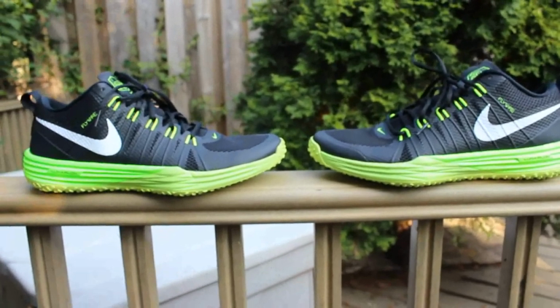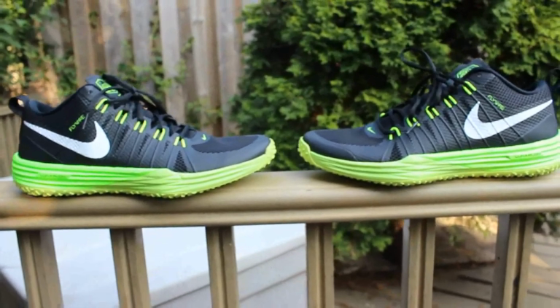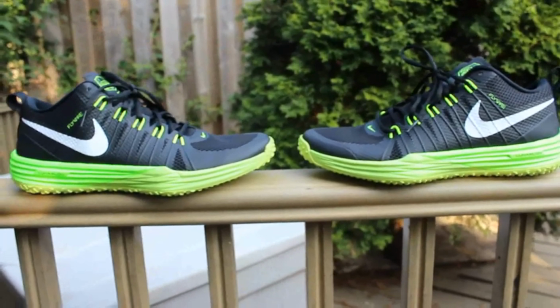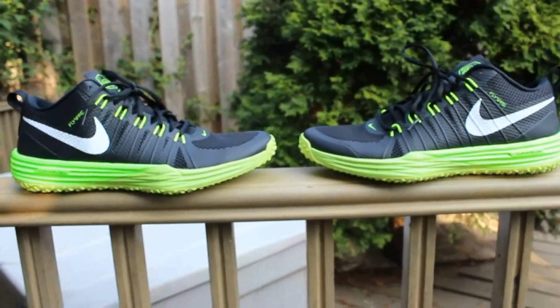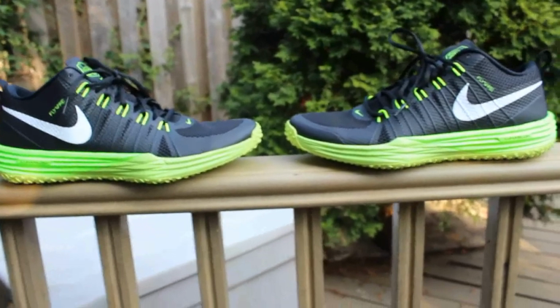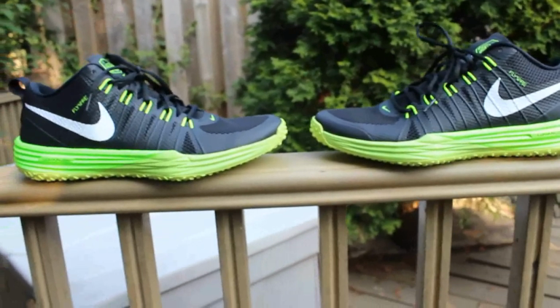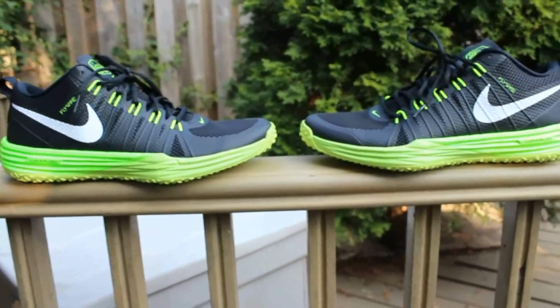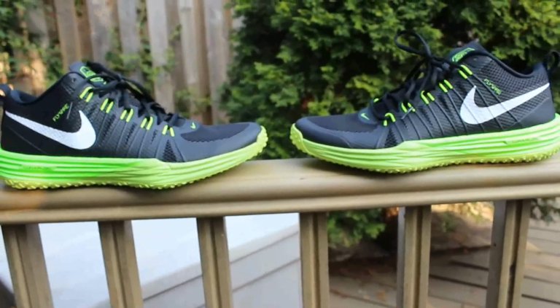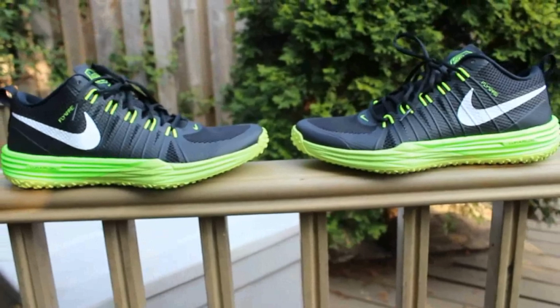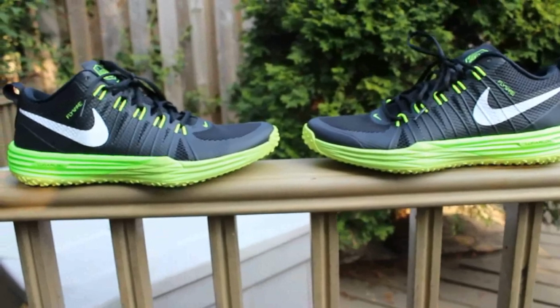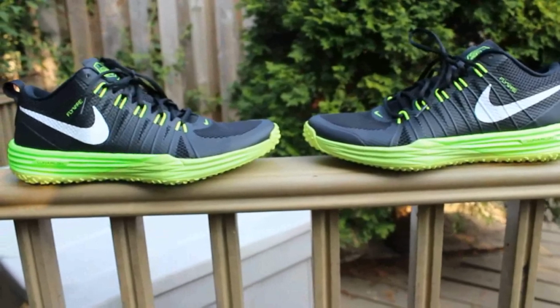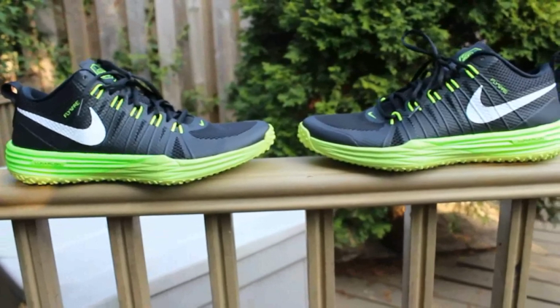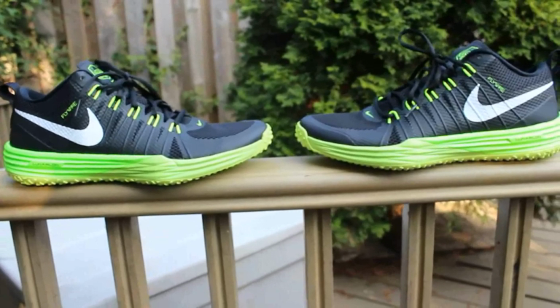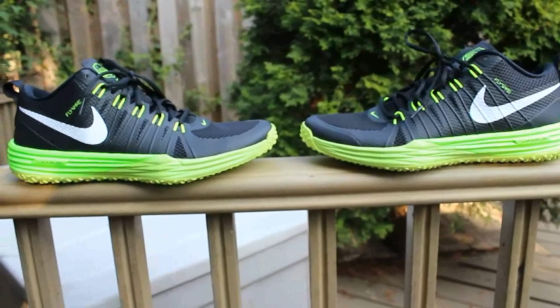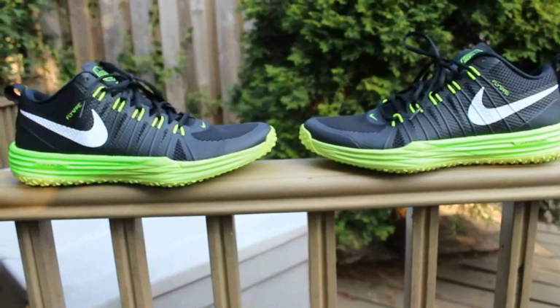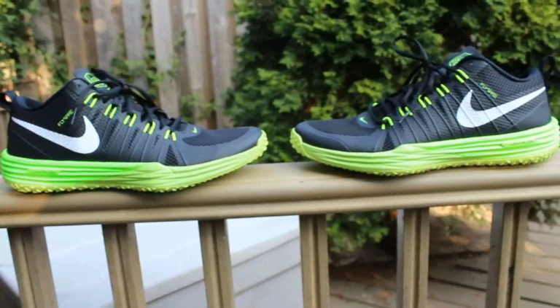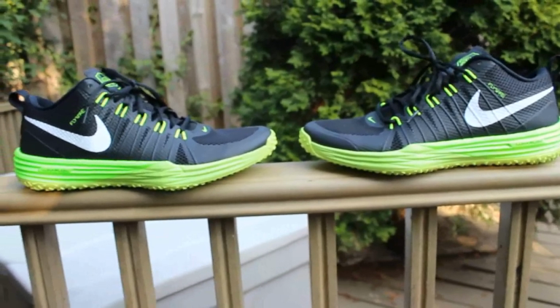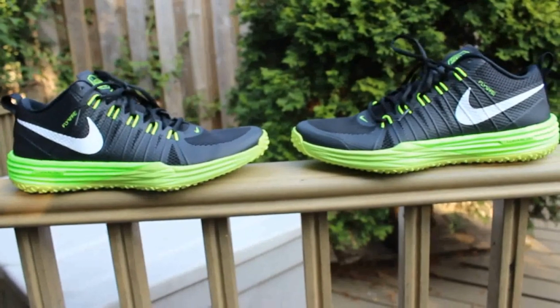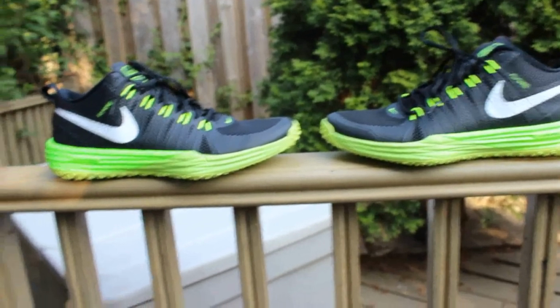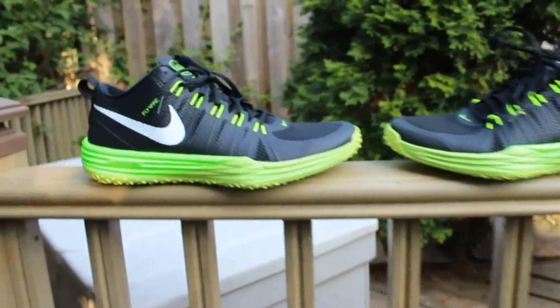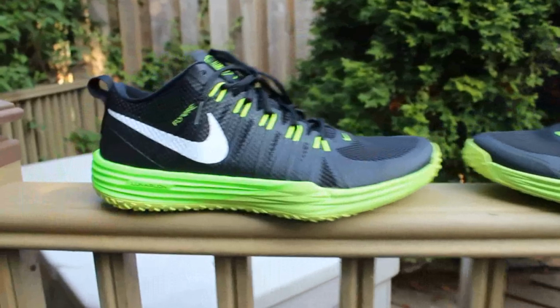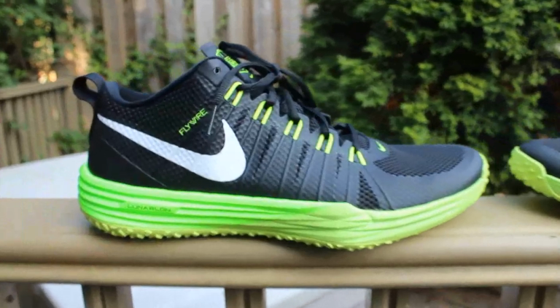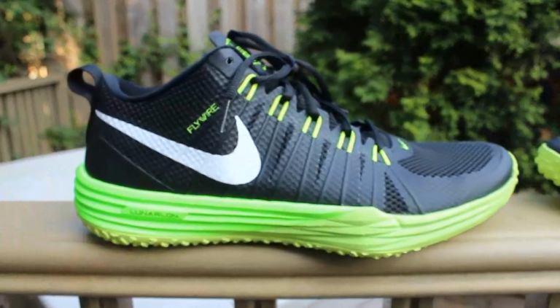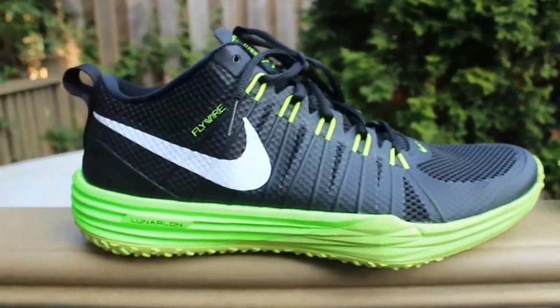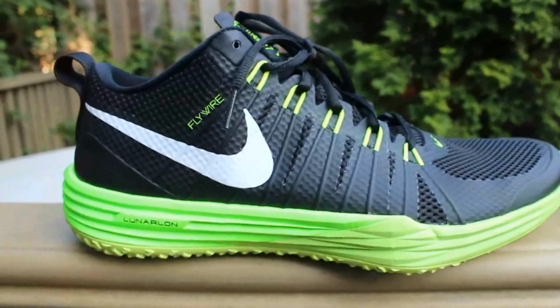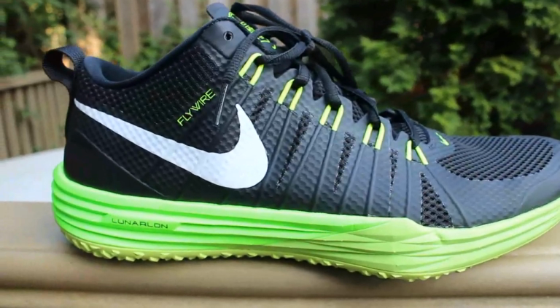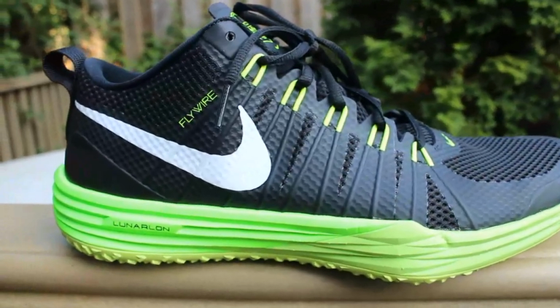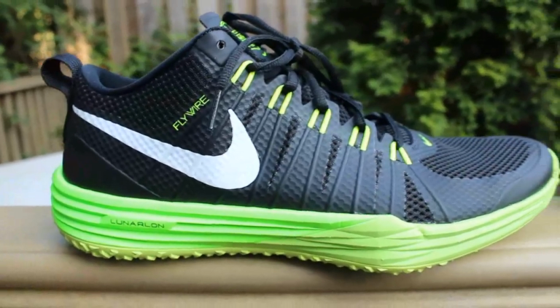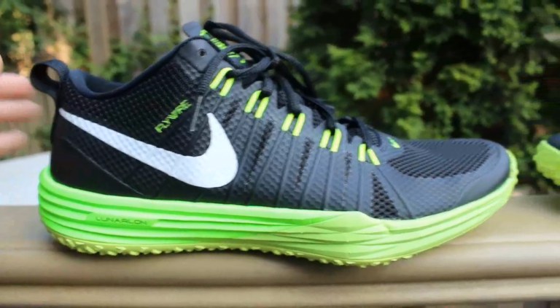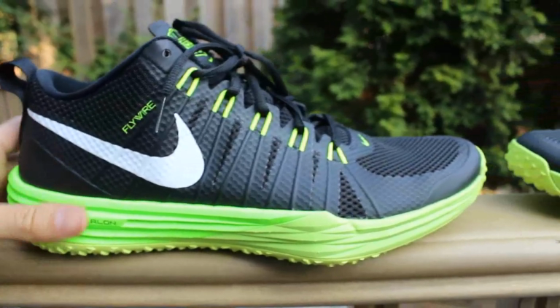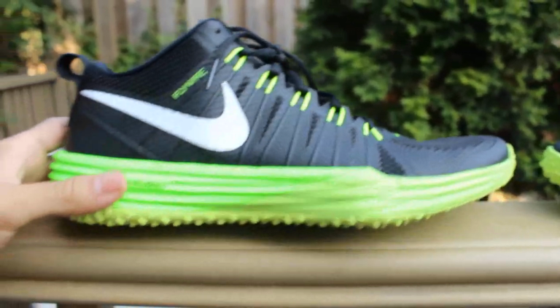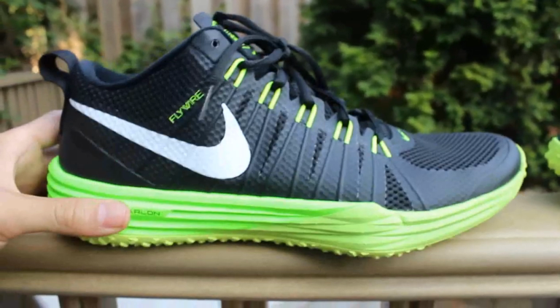If you haven't already subscribed, be sure to hit that subscribe button and that like button. I'm going to have a vlog of my trip out in Portland up very soon. Let's jump into the sneaker itself. This of course is the black and Volt colorway — really nice sneaker.